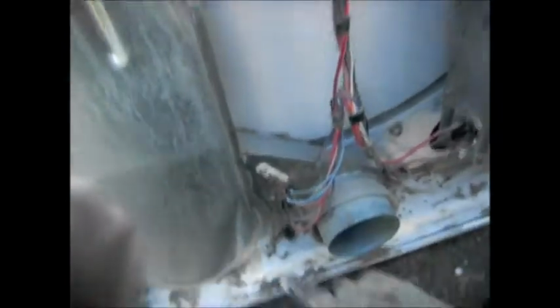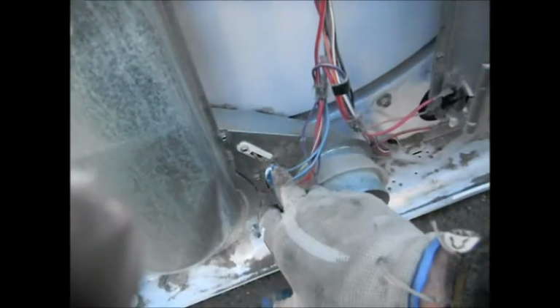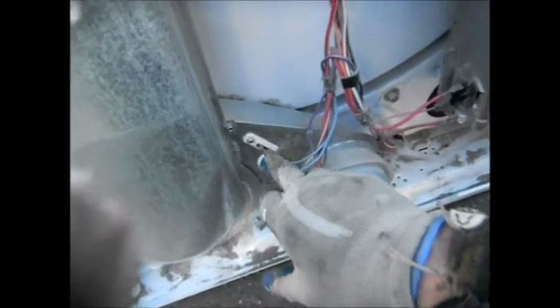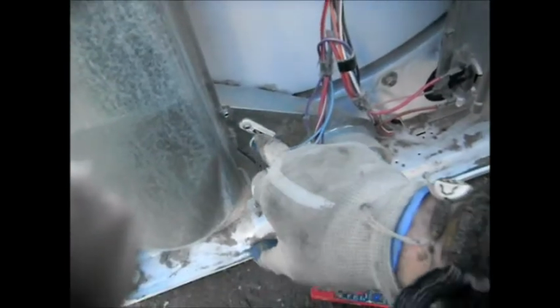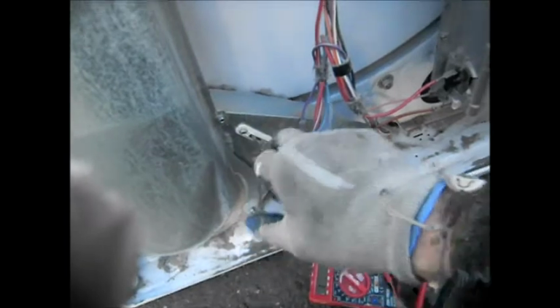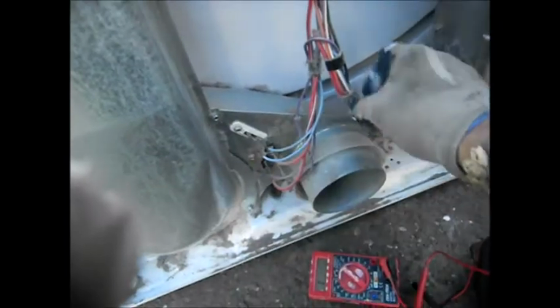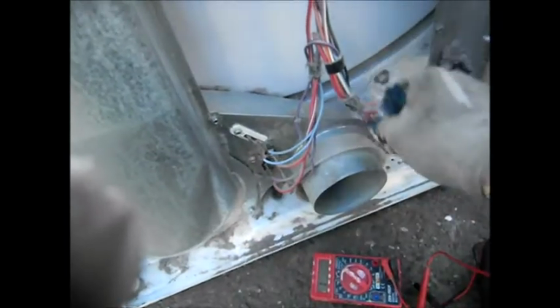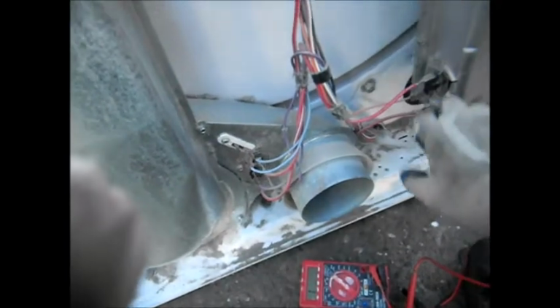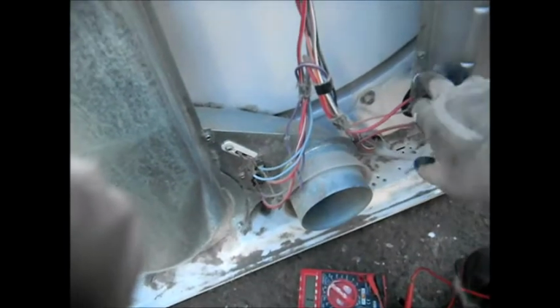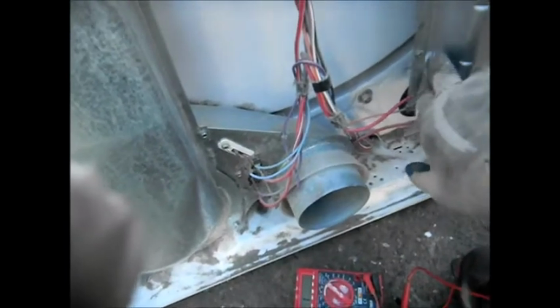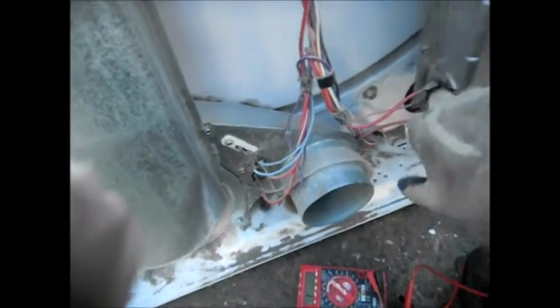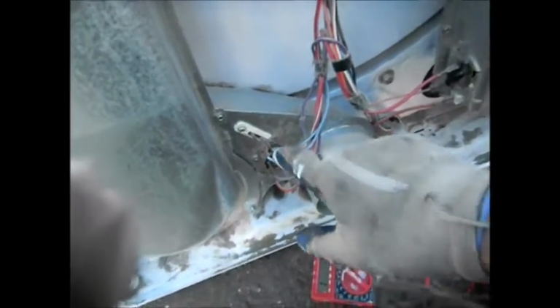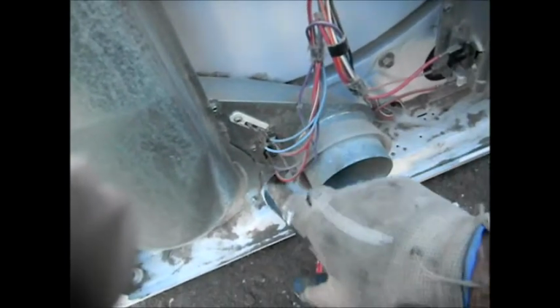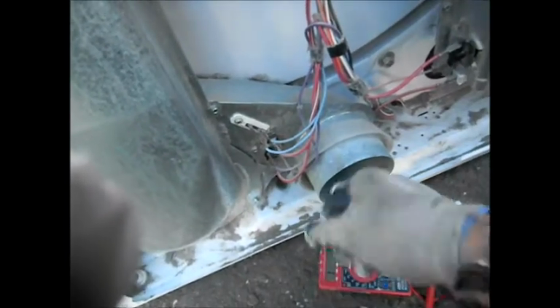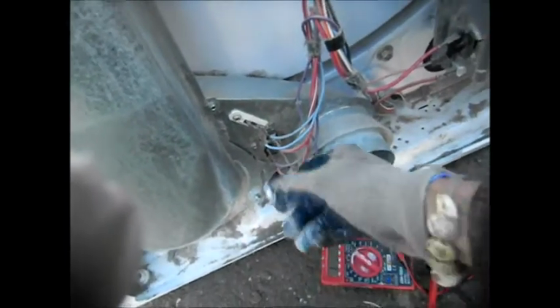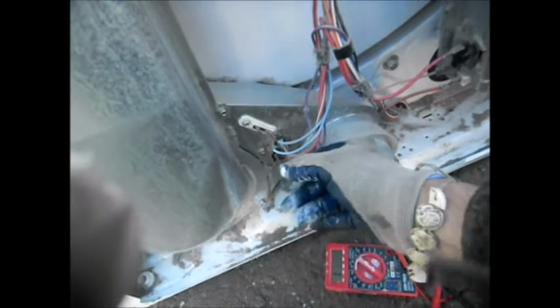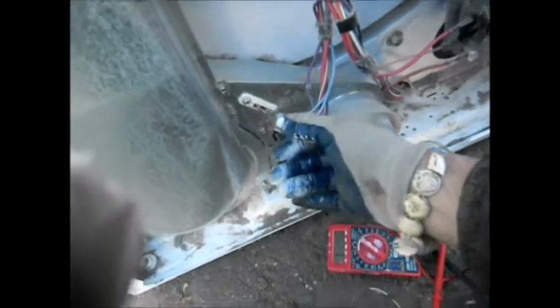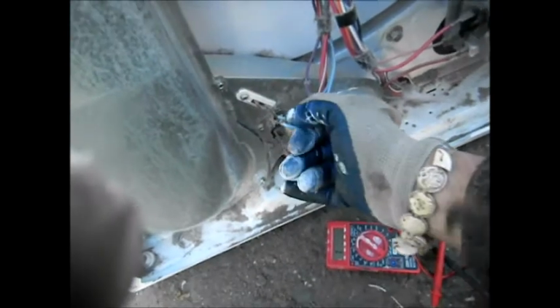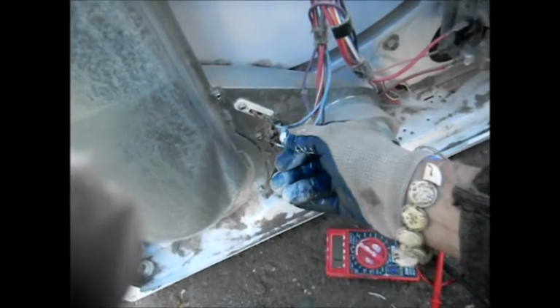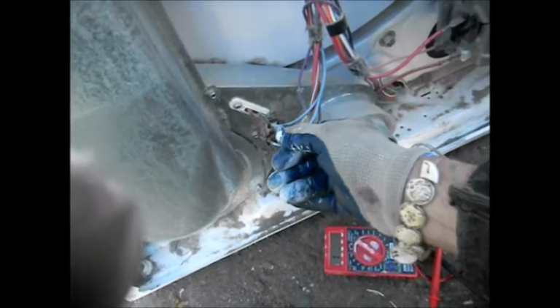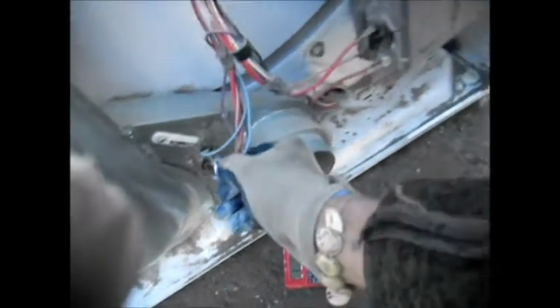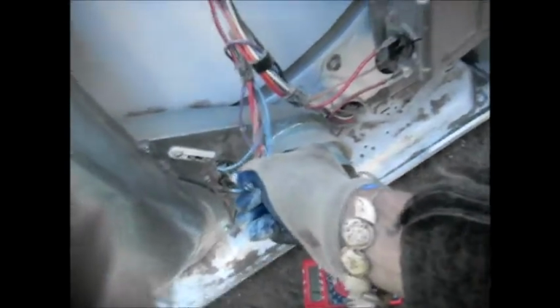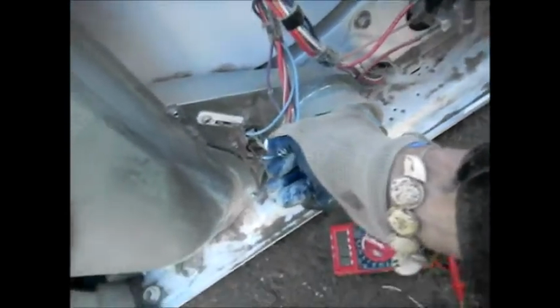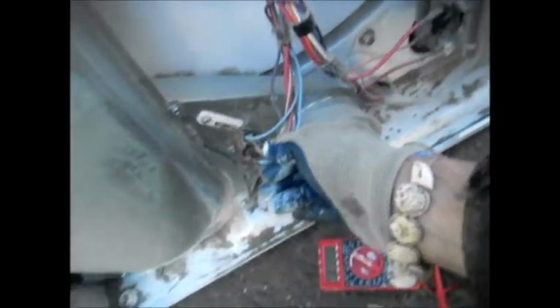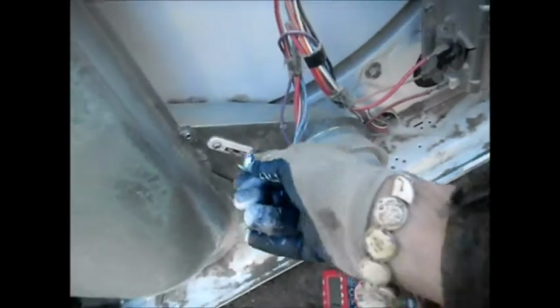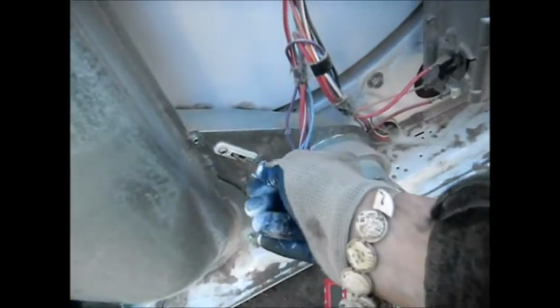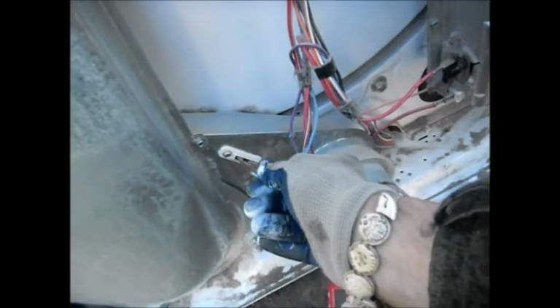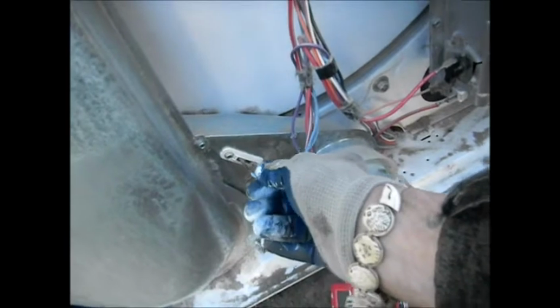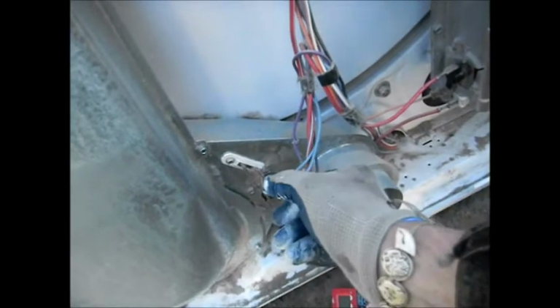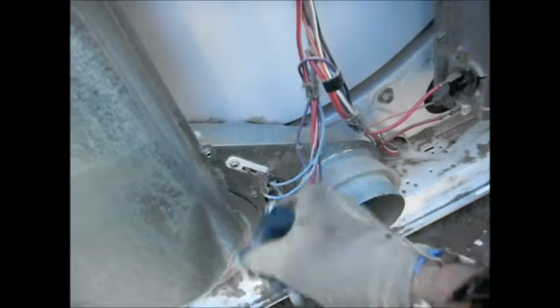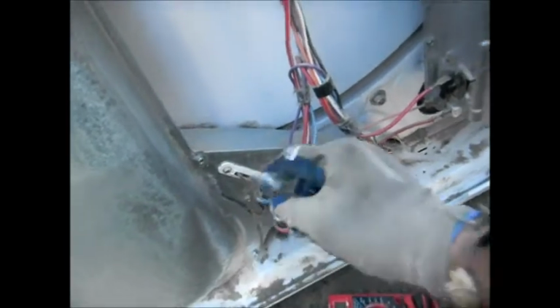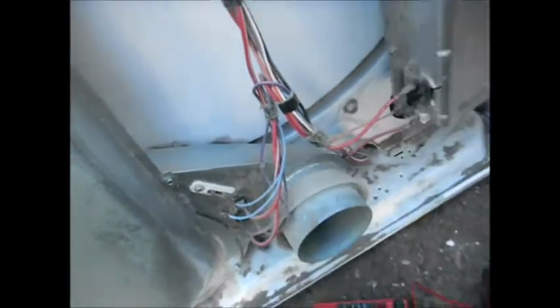So the only thing that's wrong is this thermo fuse. On this particular model, a blown thermo fuse will not allow it to turn on at all. So if your dryer does not turn on at all, replace this thermo fuse here and you should be good.